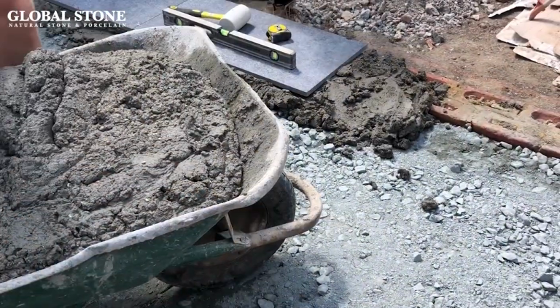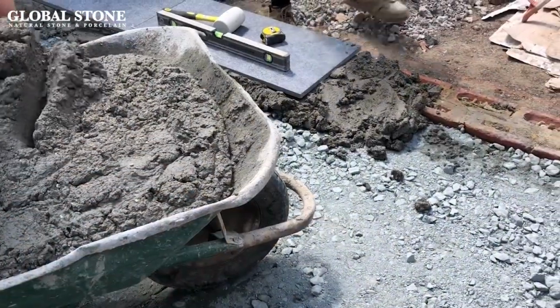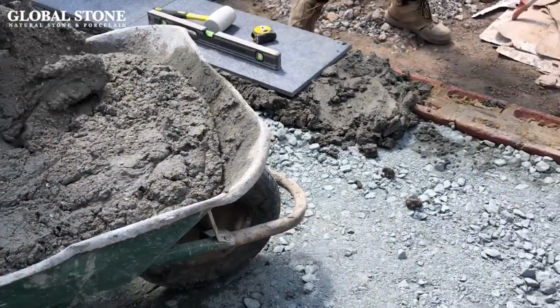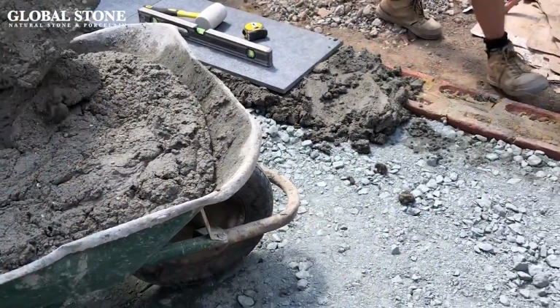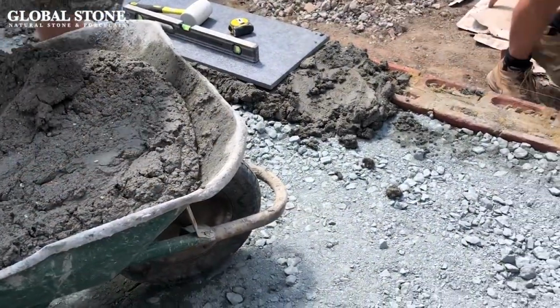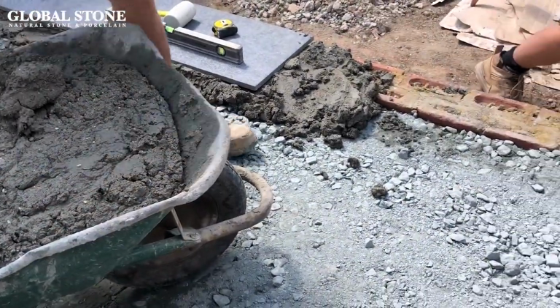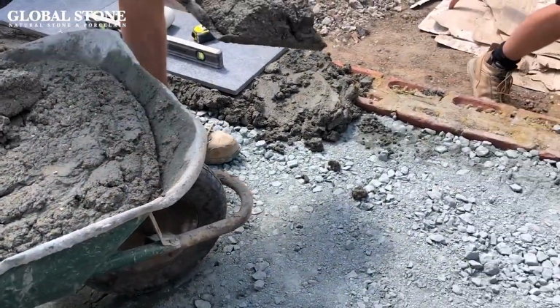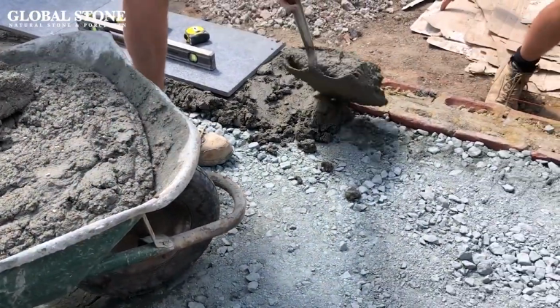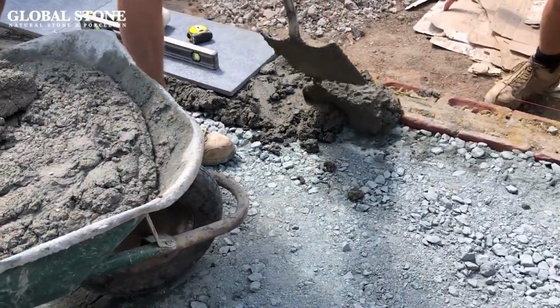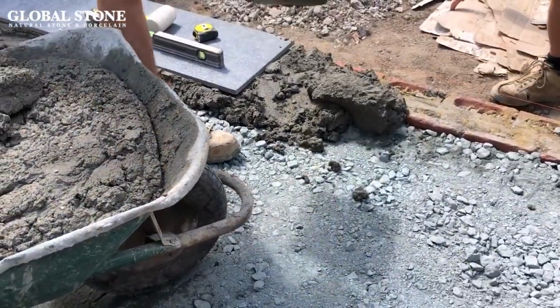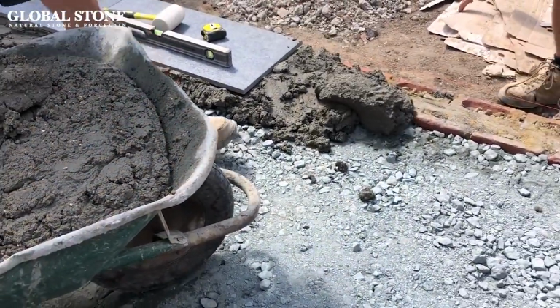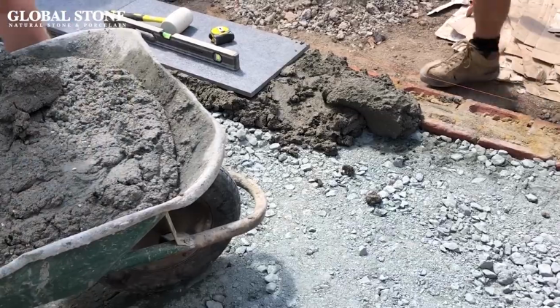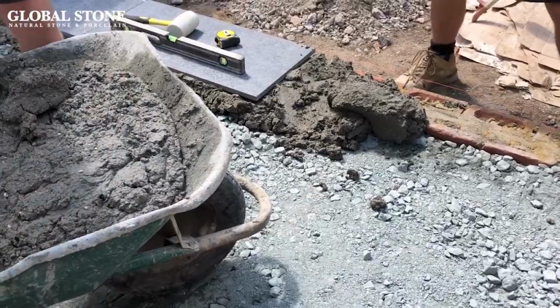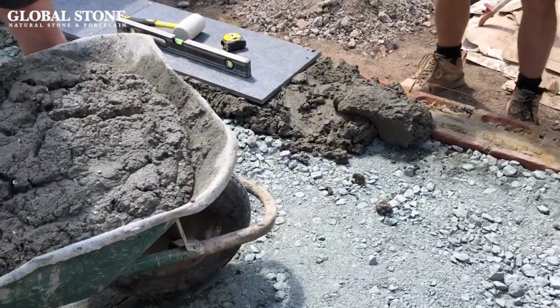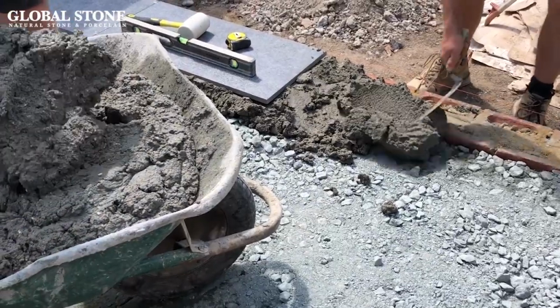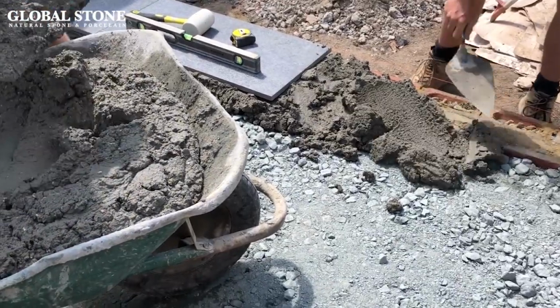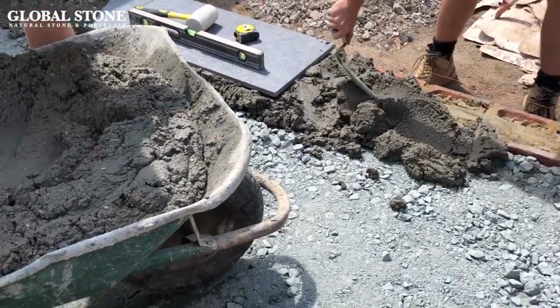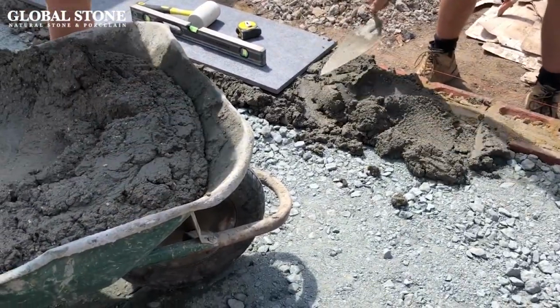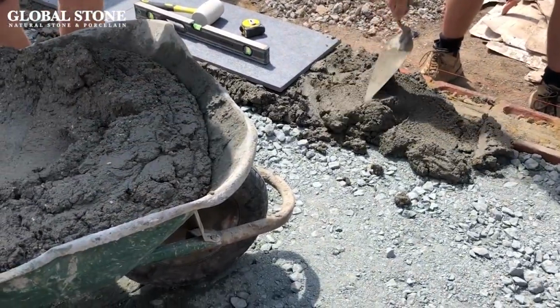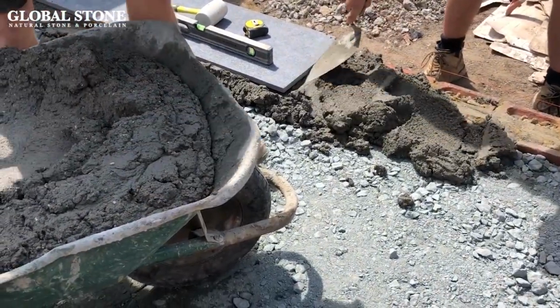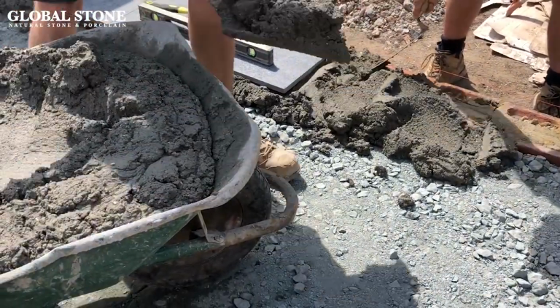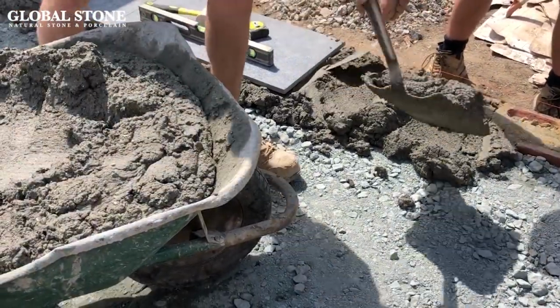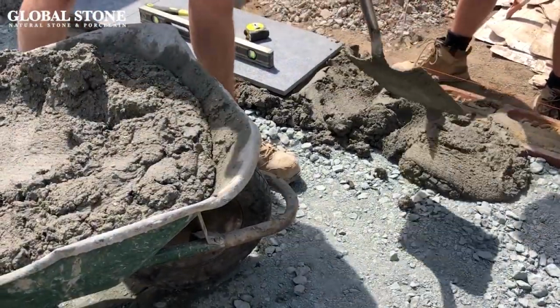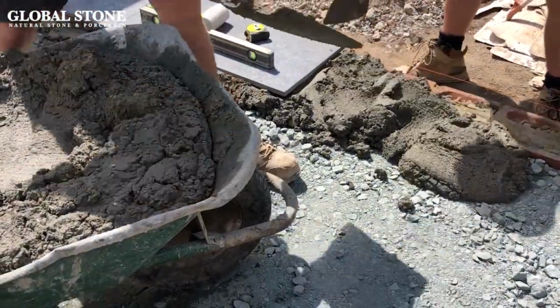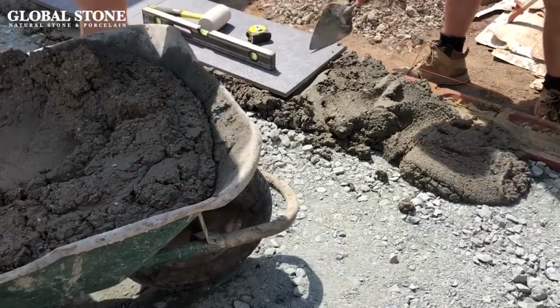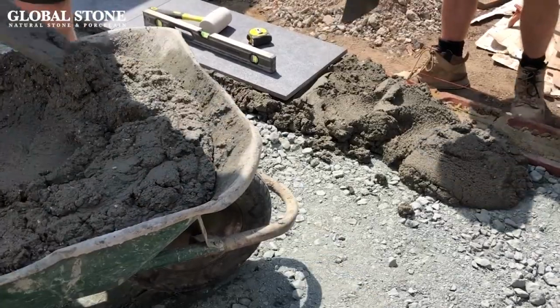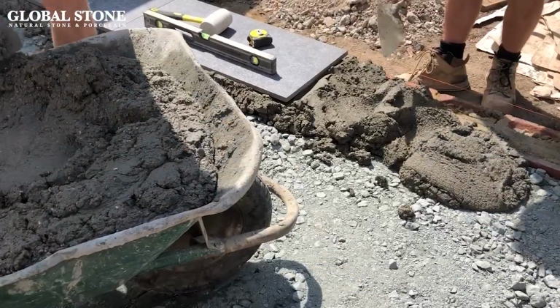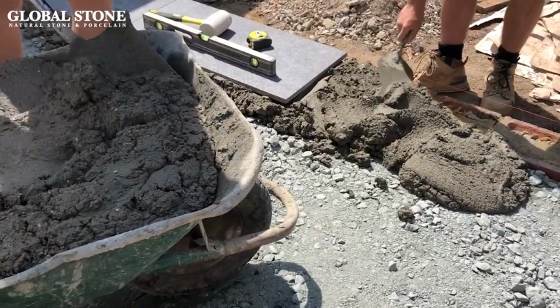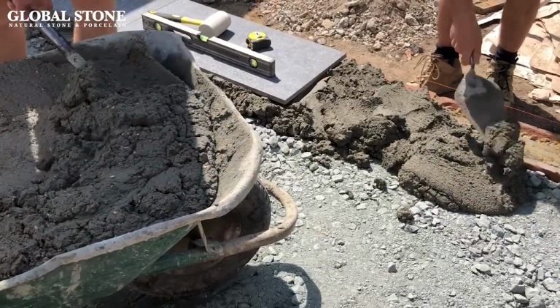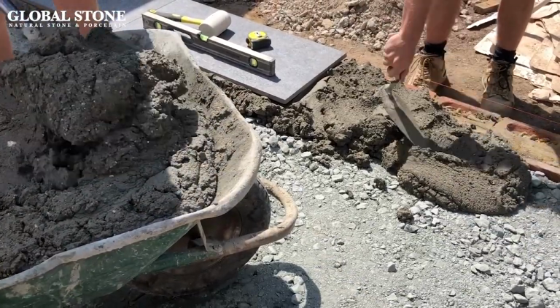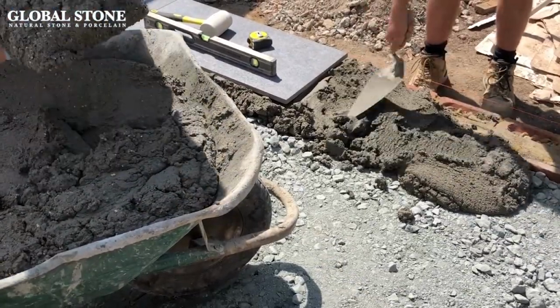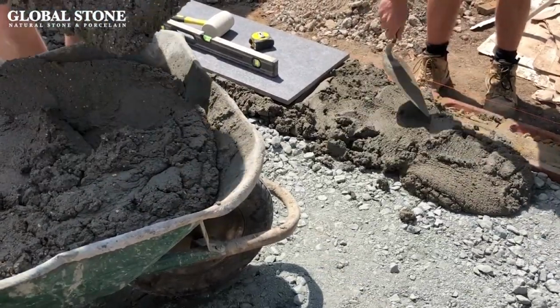Use a shovel to spread the freshly mixed bedding material over the base, large enough for several porcelain paving tiles, in a layer that is roughly 40 to 60 millimeters thick, and pat it with the back of the shovel to lightly compact it.